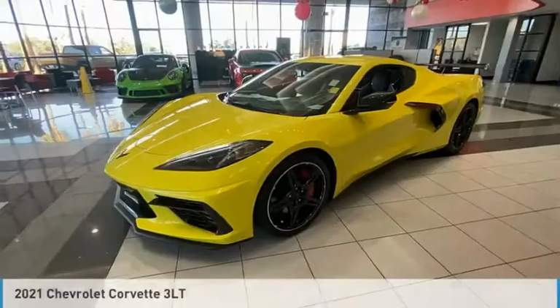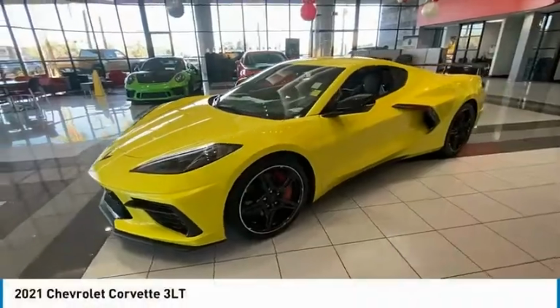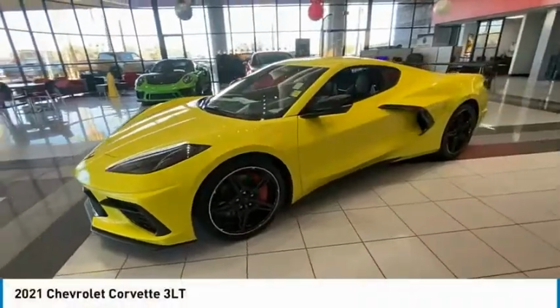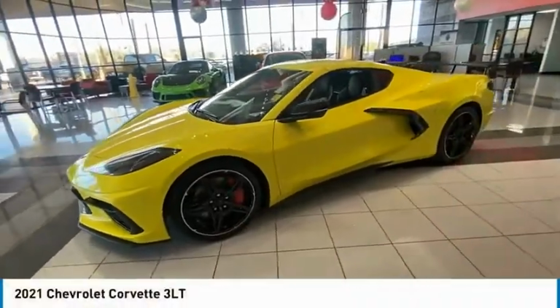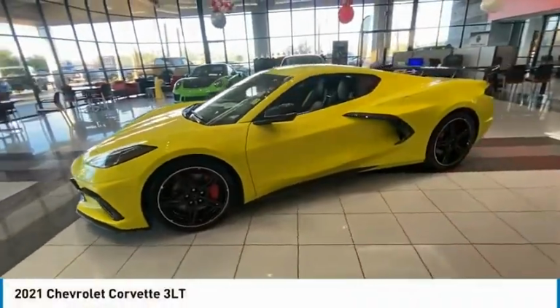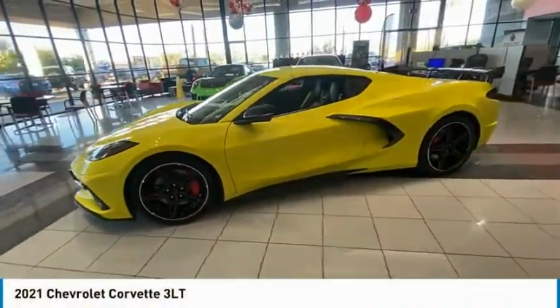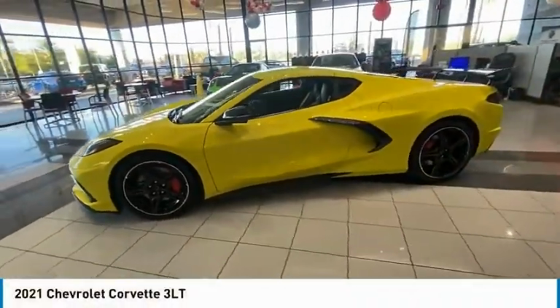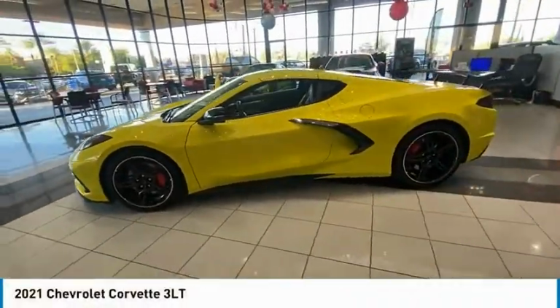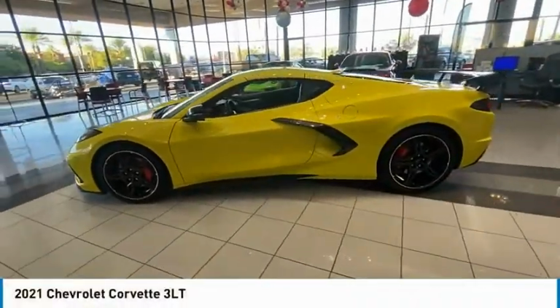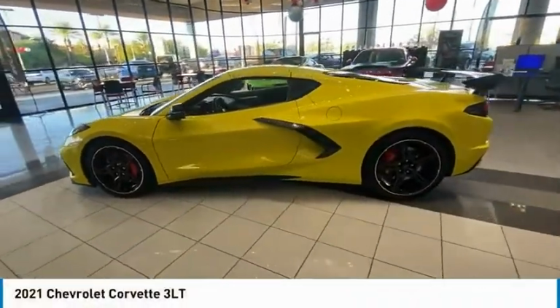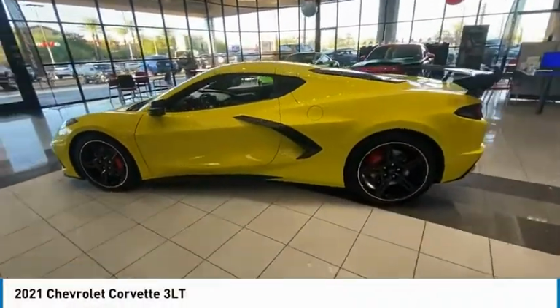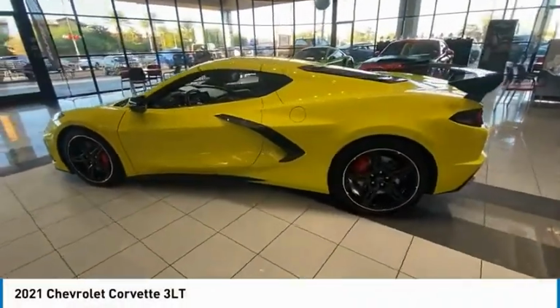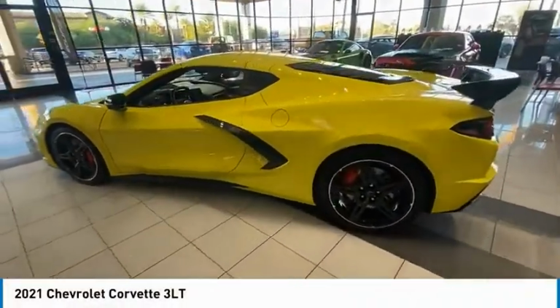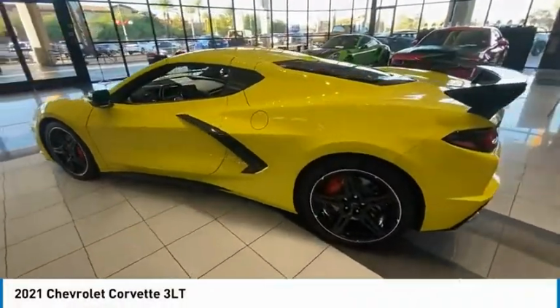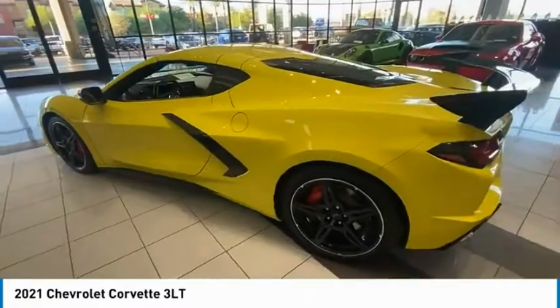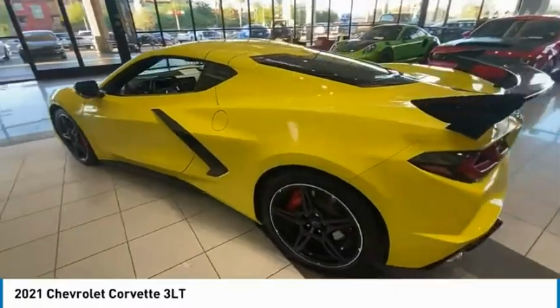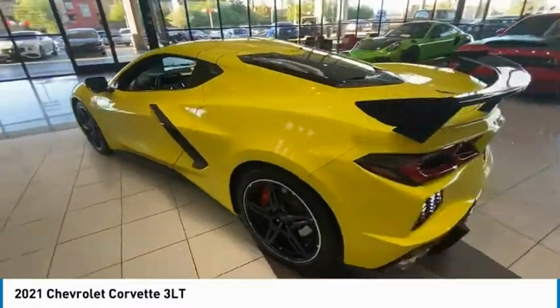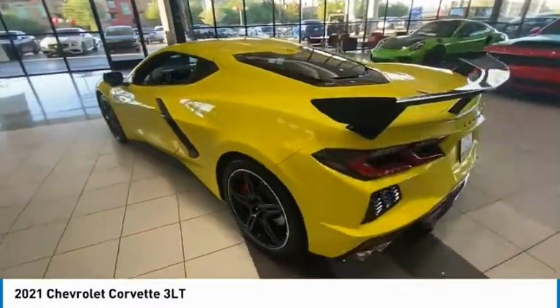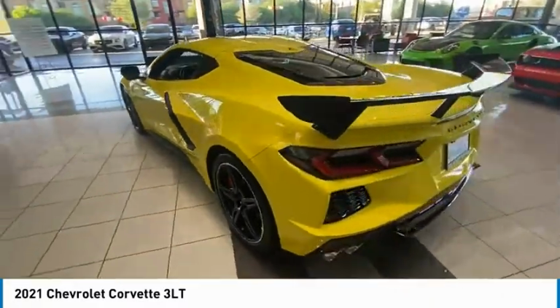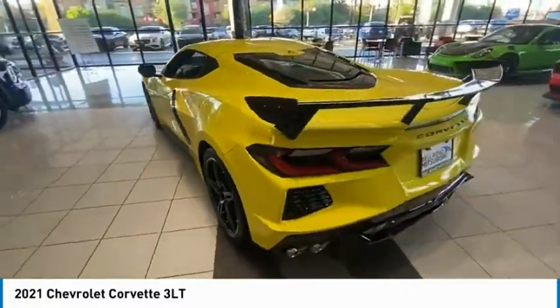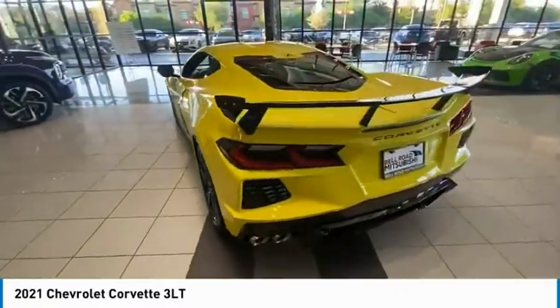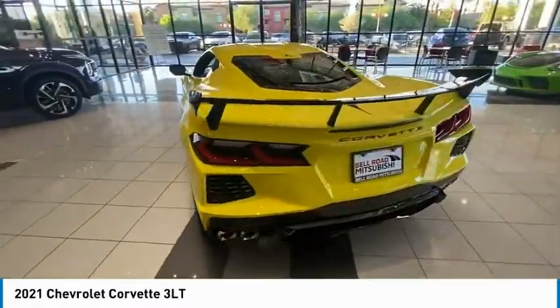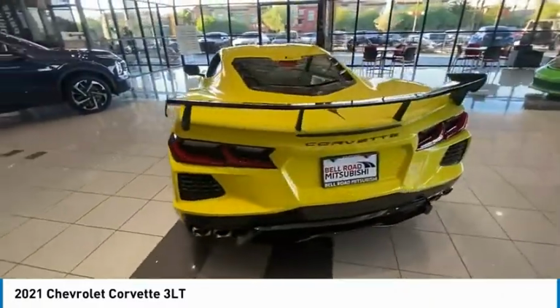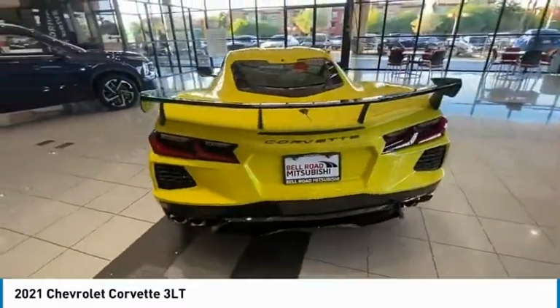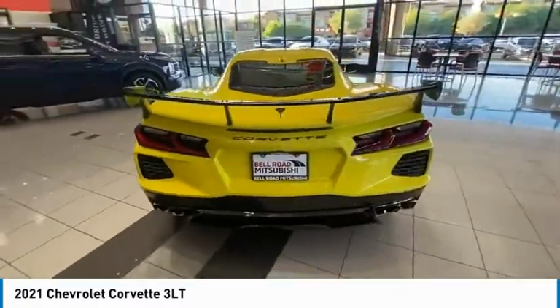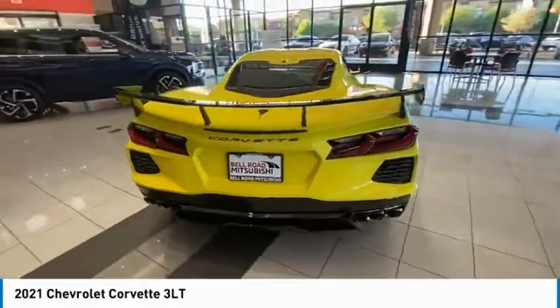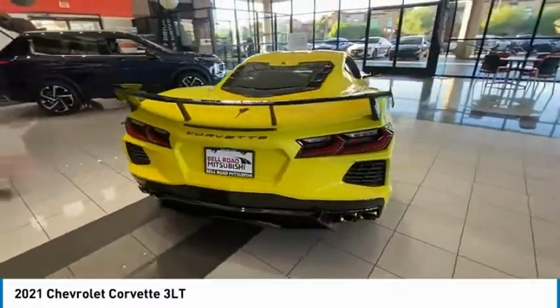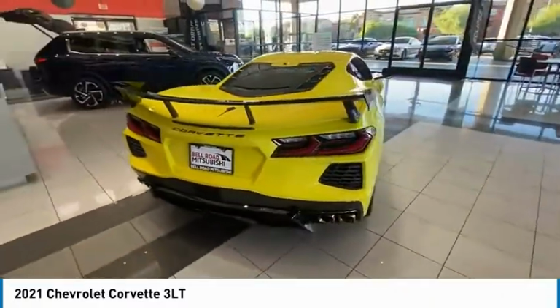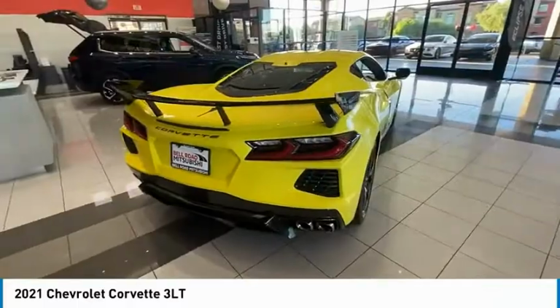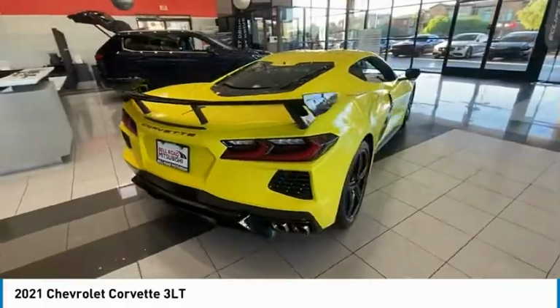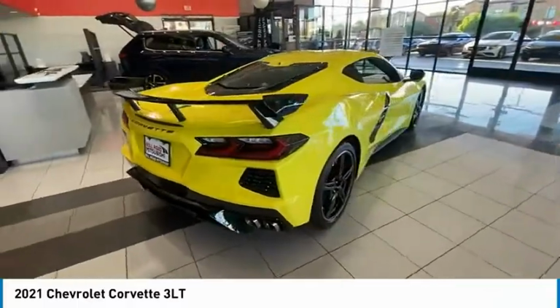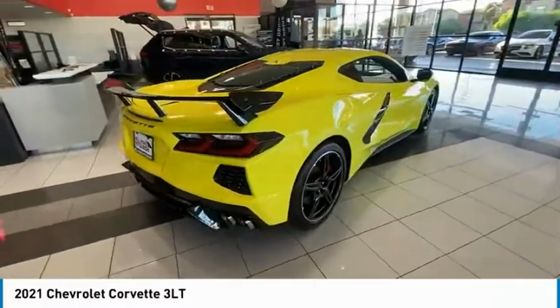Stop by and take a look at the 2021 Corvette. The Chevy Corvette is America's best-known nameplate. If you are looking for sharp and fast, the Vette is for you.